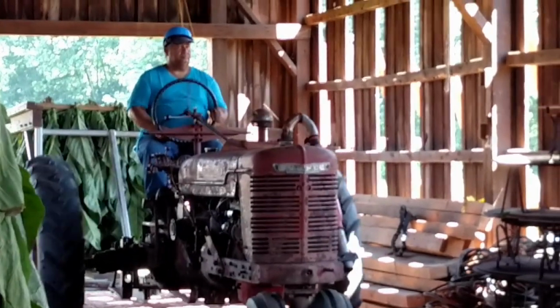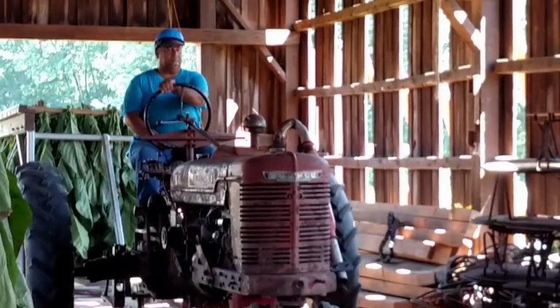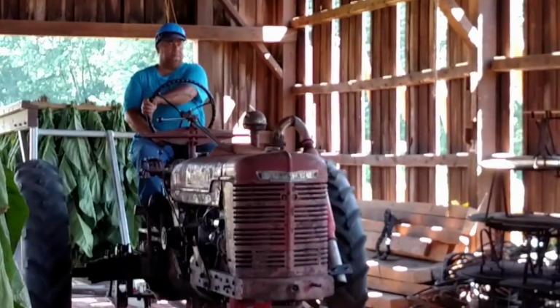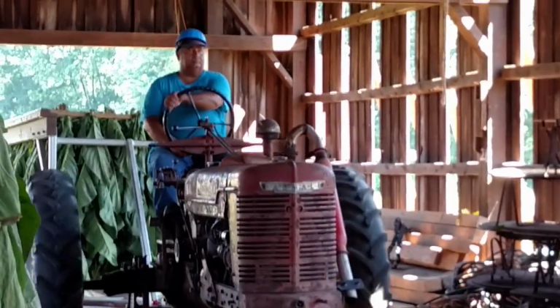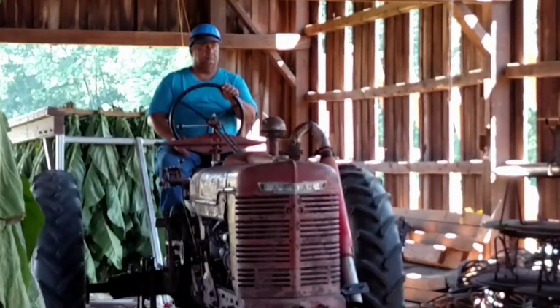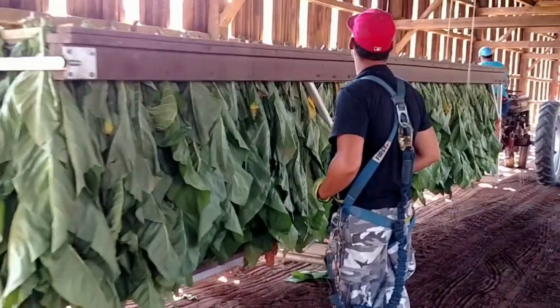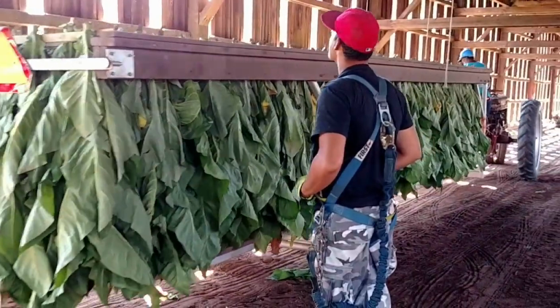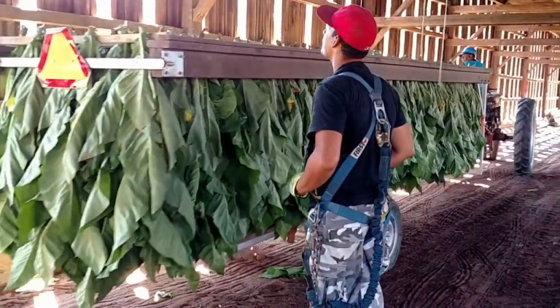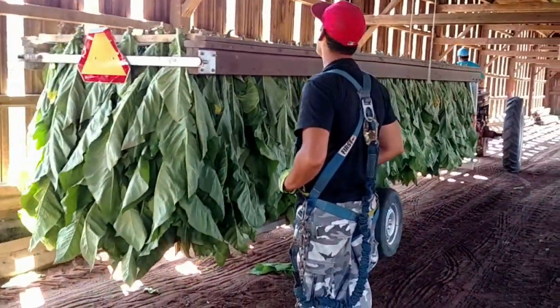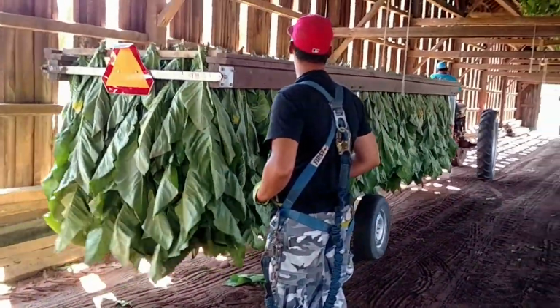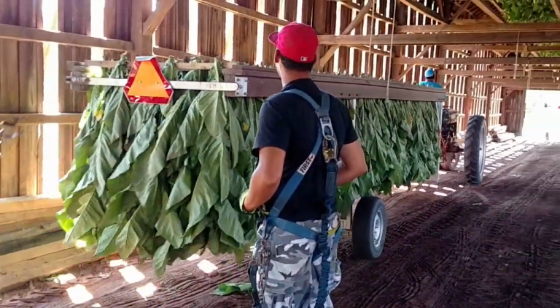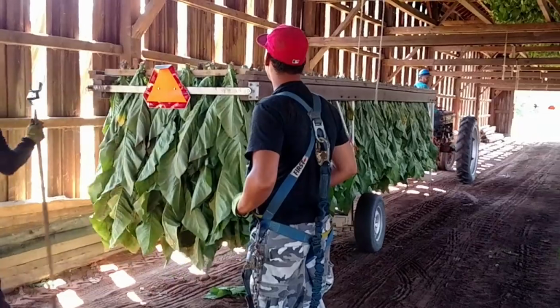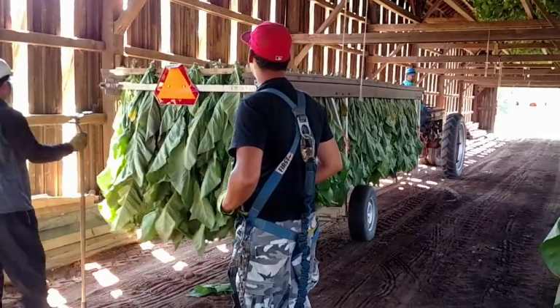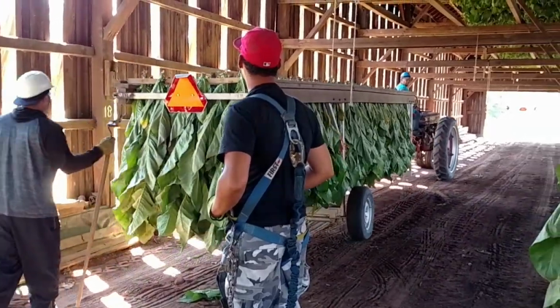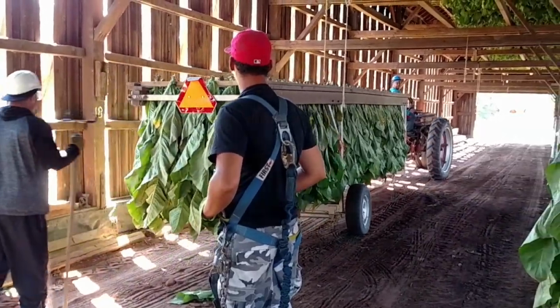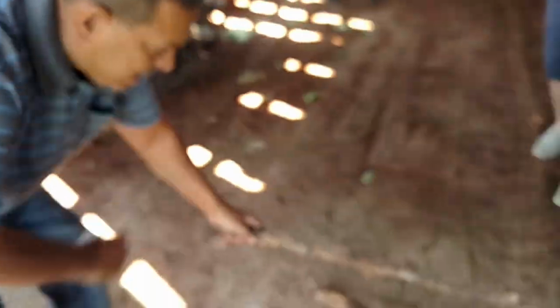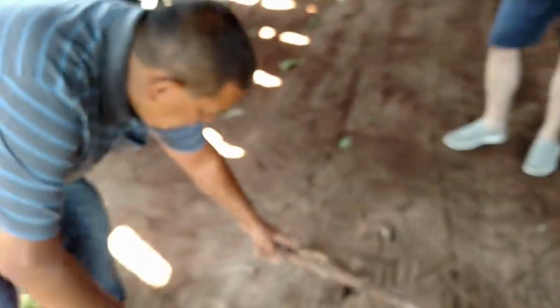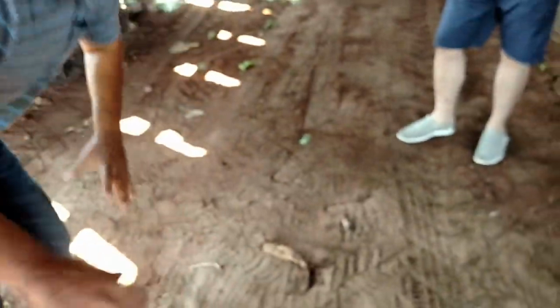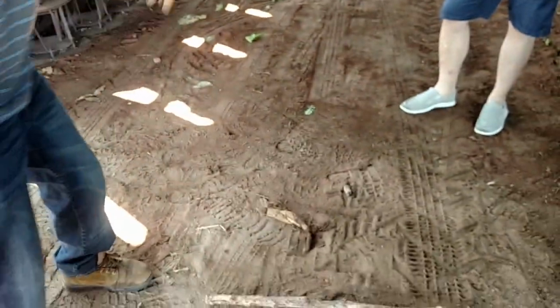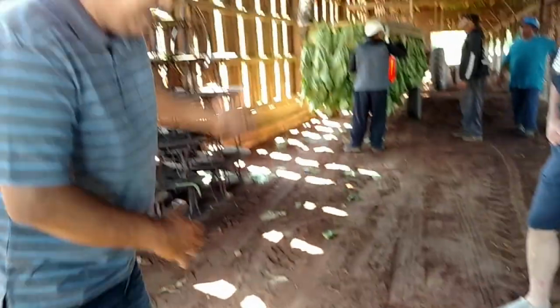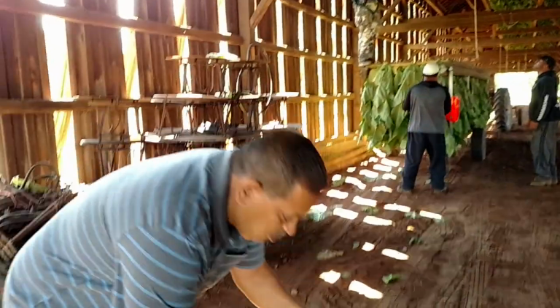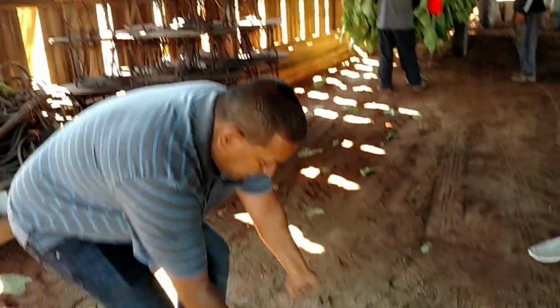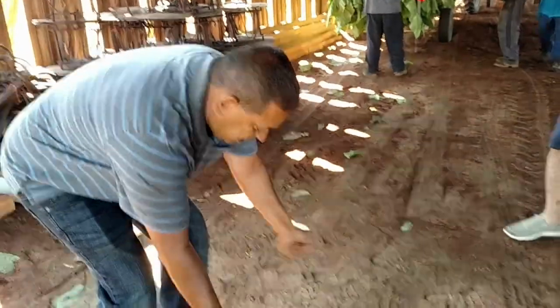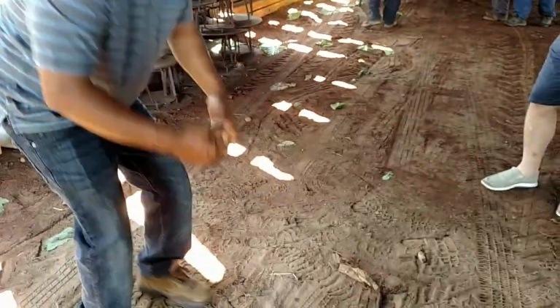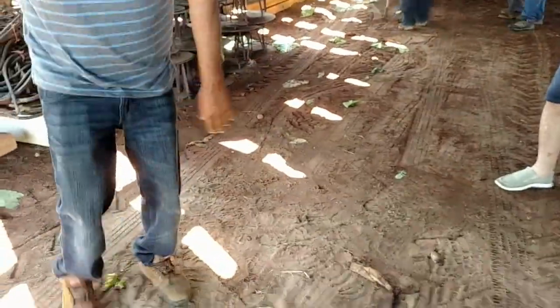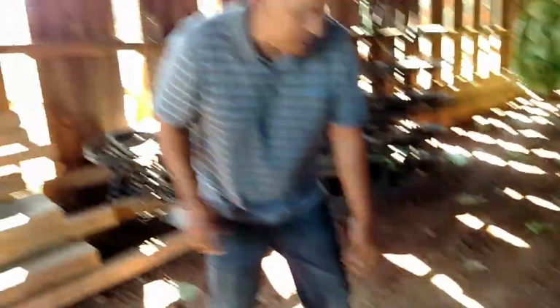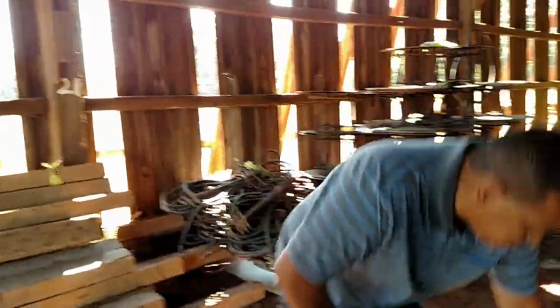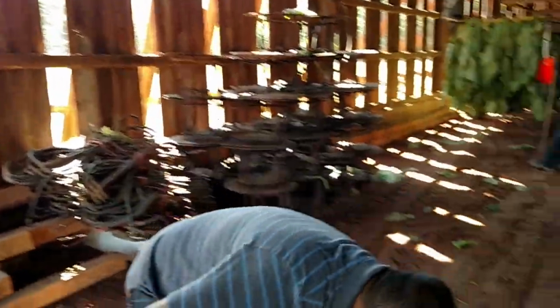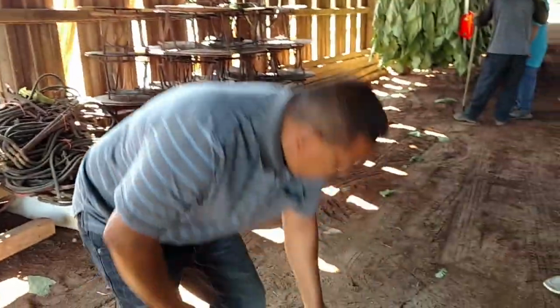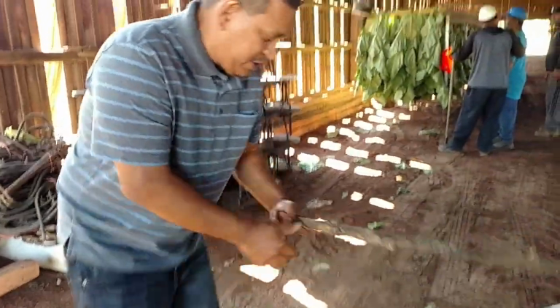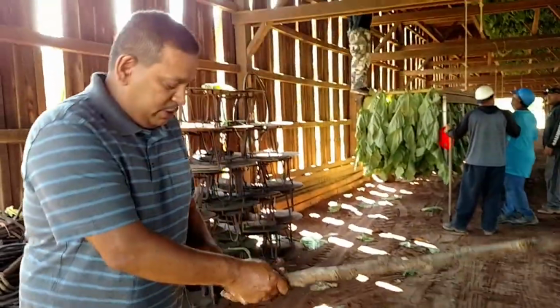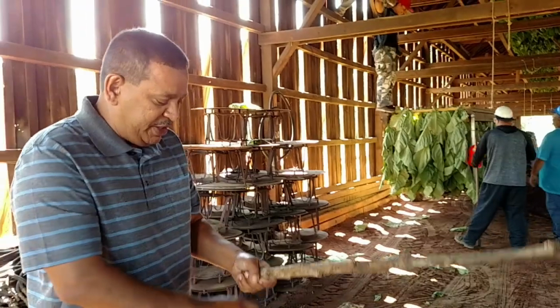At the curing barn, the stalks will be taken off the trucks and placed up into the rafters for drying, which you'll see shortly. Using a dried stalk, Edwin Rodriguez, supervisor of the farm's harvesting and curing operation, explains how the leaves are placed on the laths for curing.